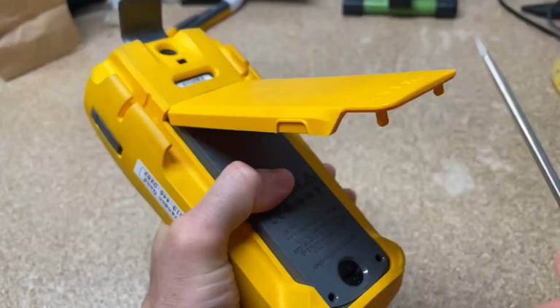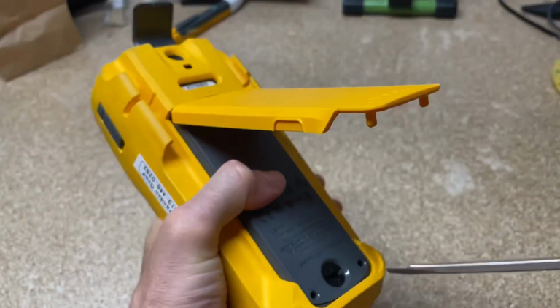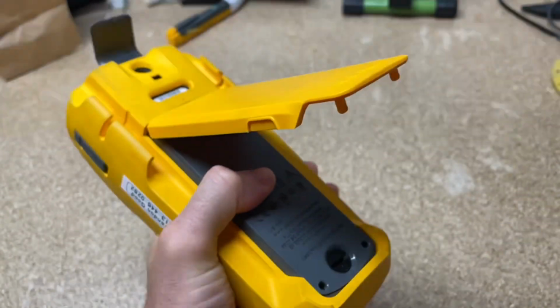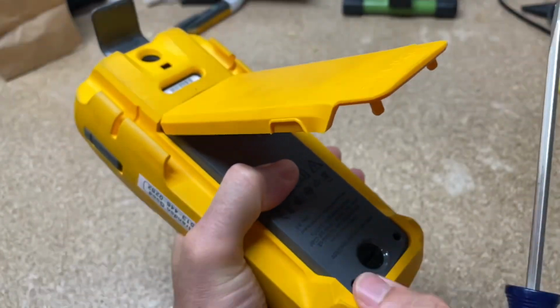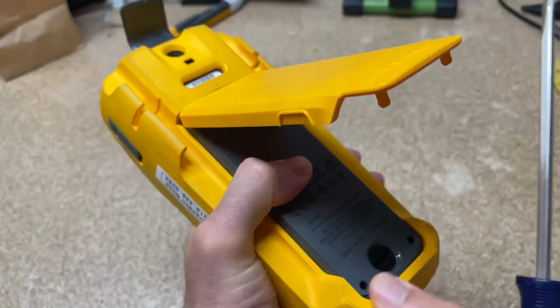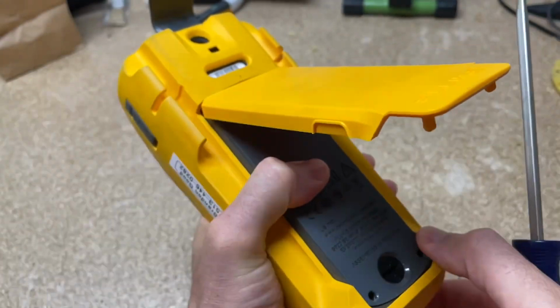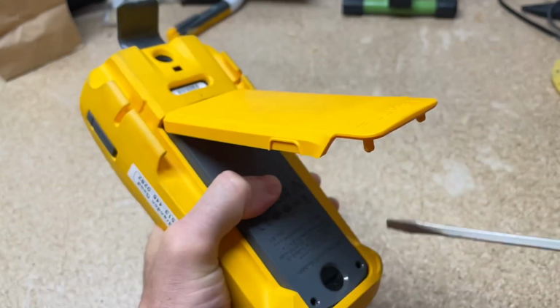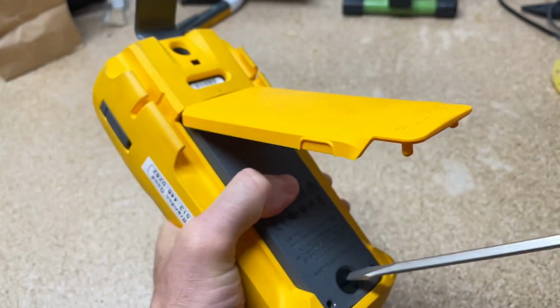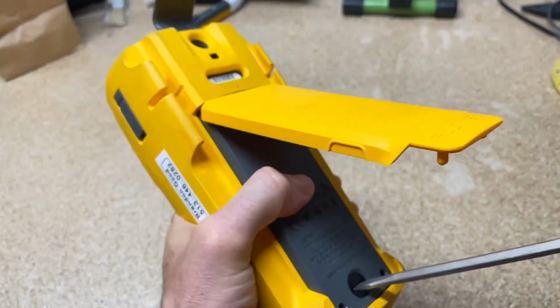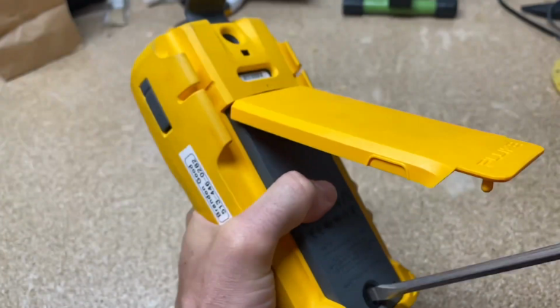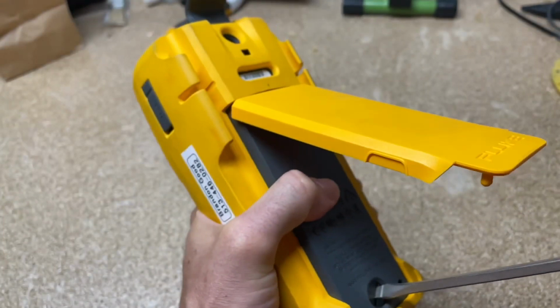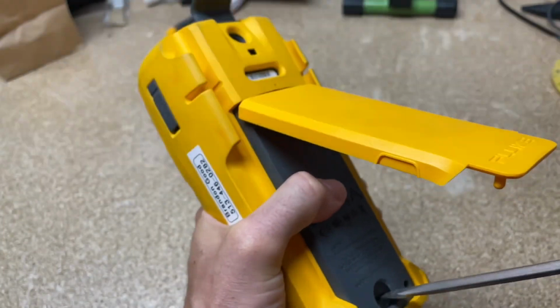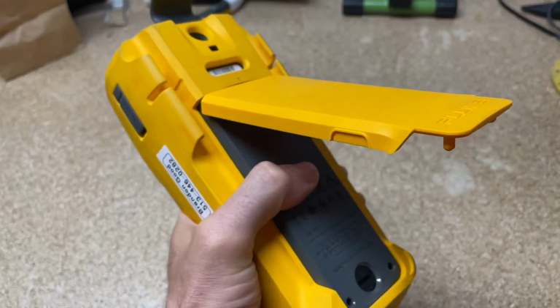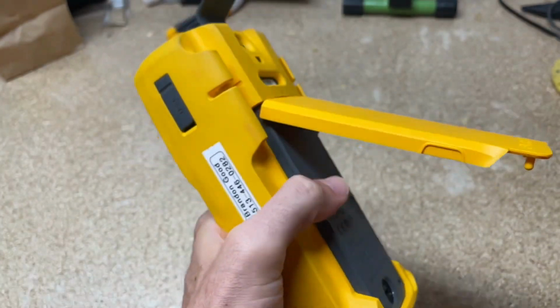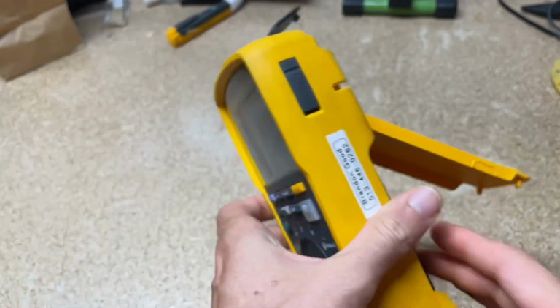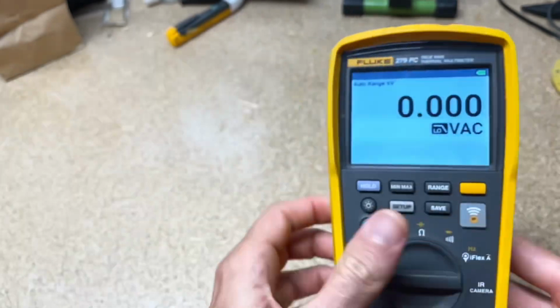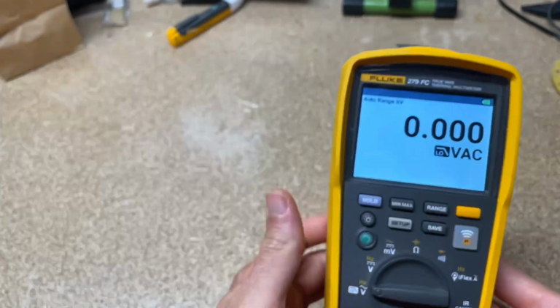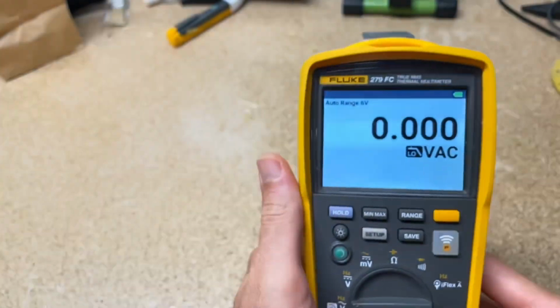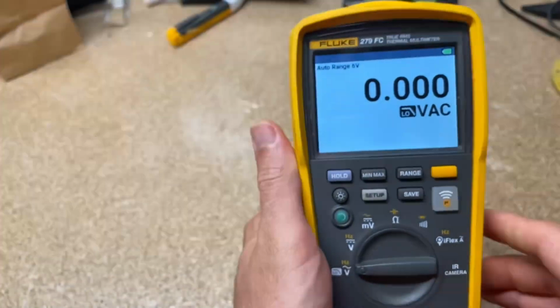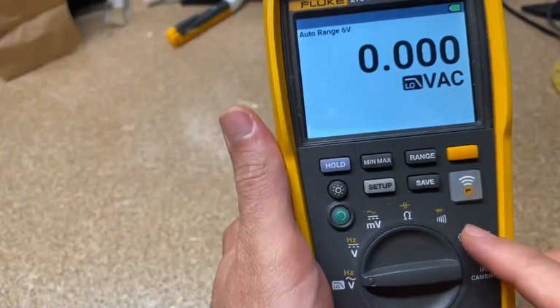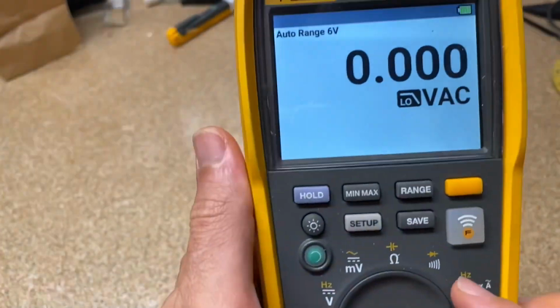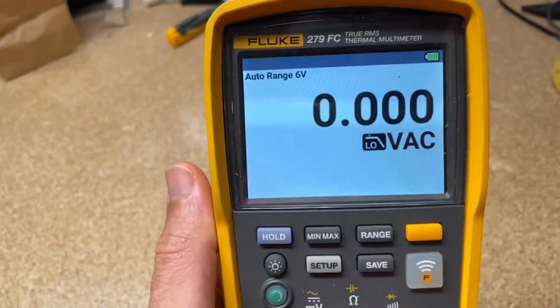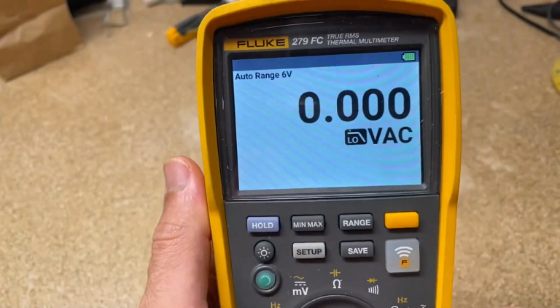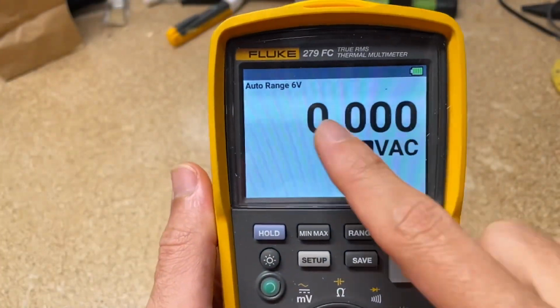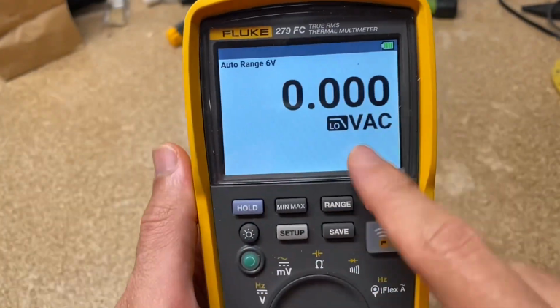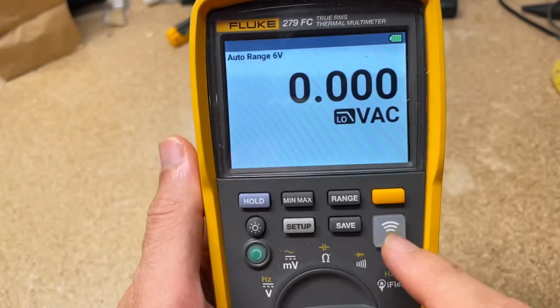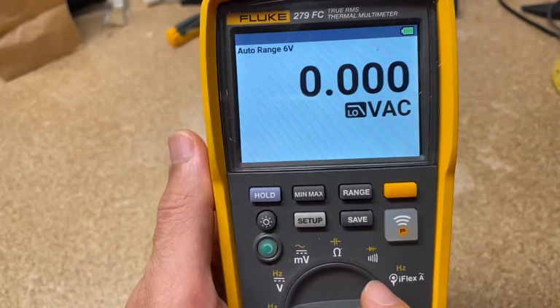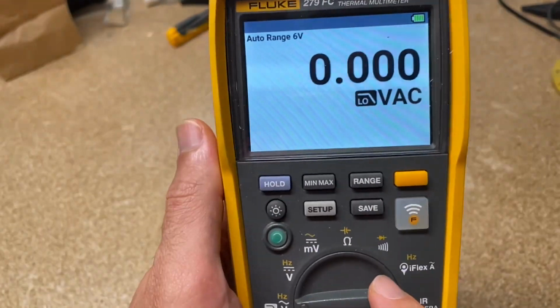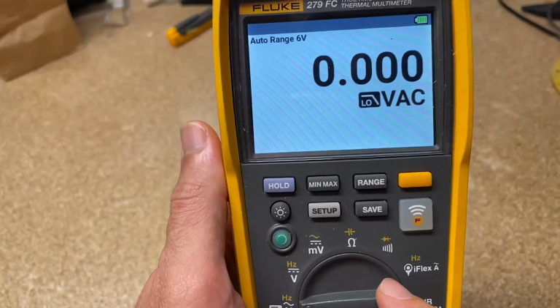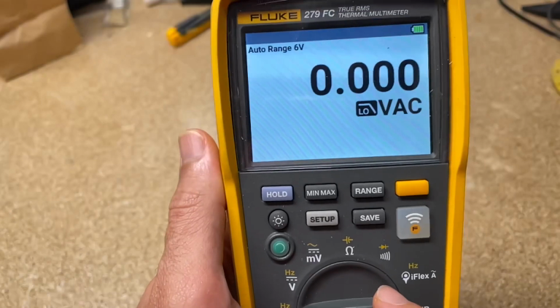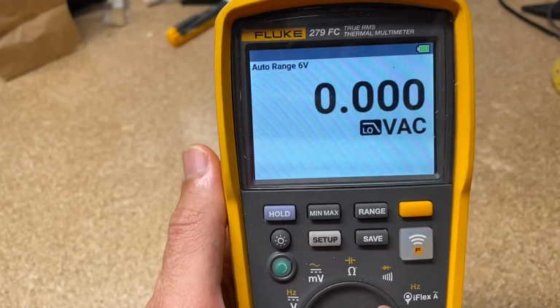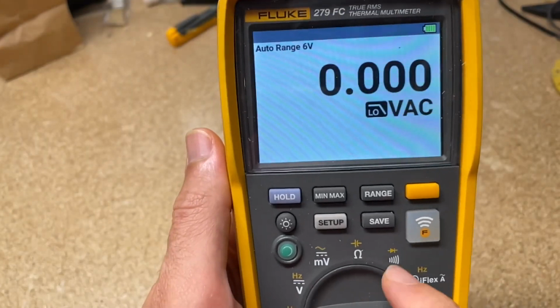It's not your typical AA or 9-volt — it's actually a rechargeable battery, the same battery that the higher-end thermal imagers have, with a little battery gauge in it. To put that back on, you just pull the rubber boot to the side. Now we've got this beautiful screen here on the 279.